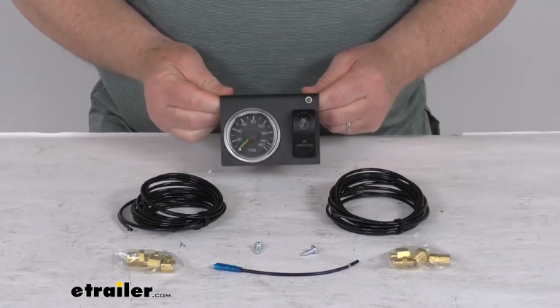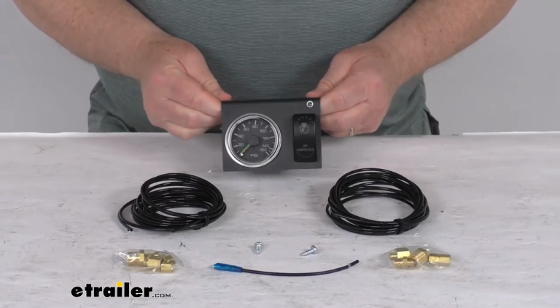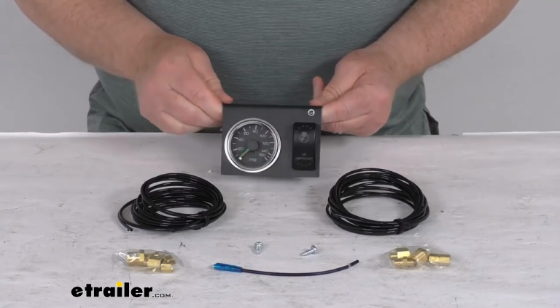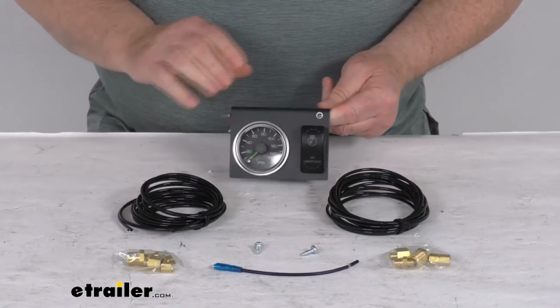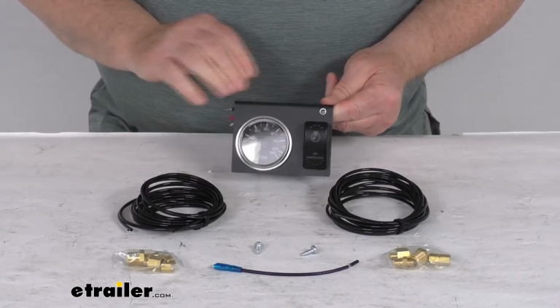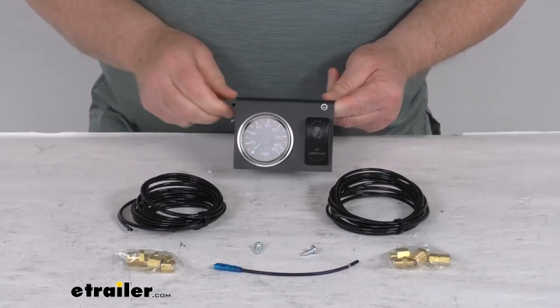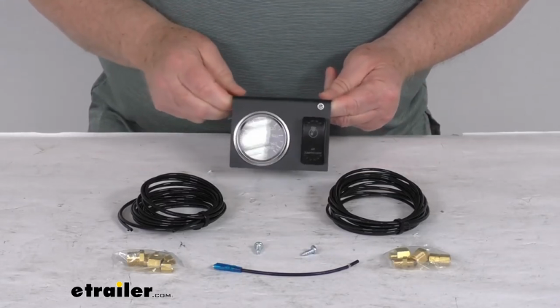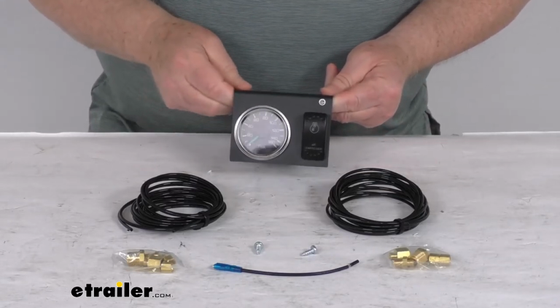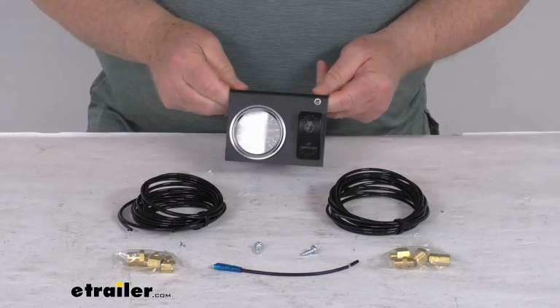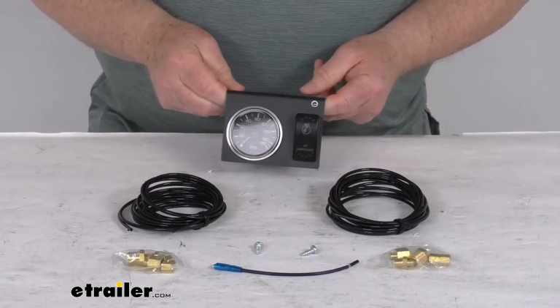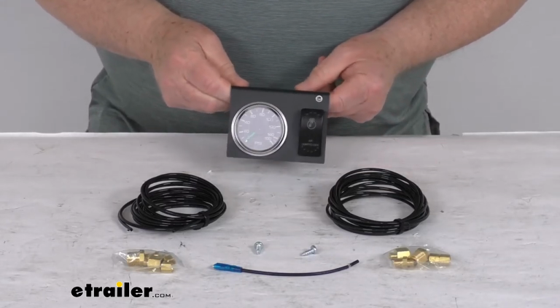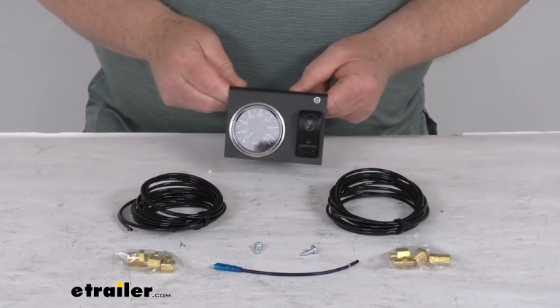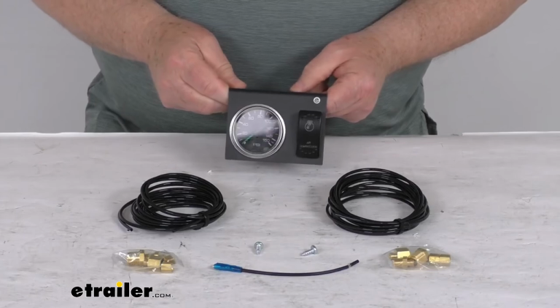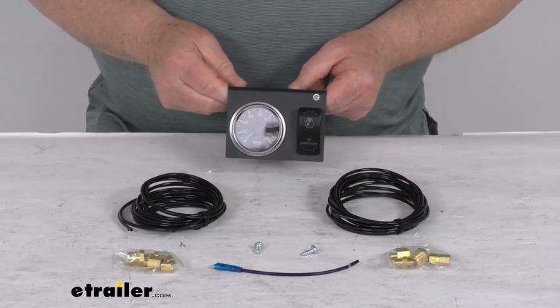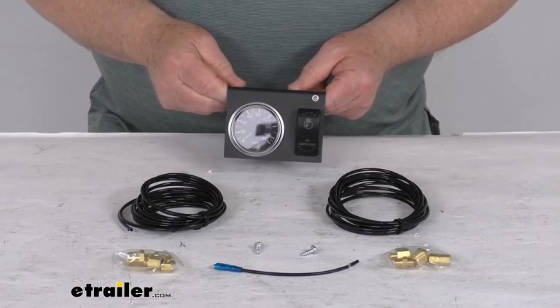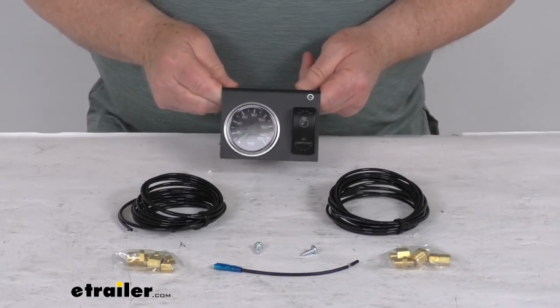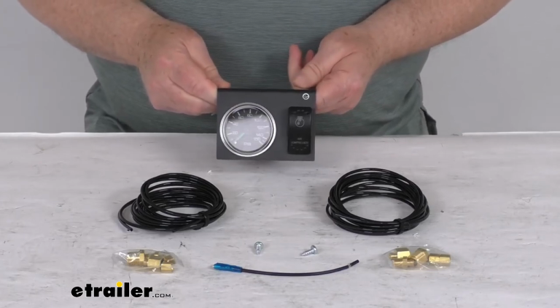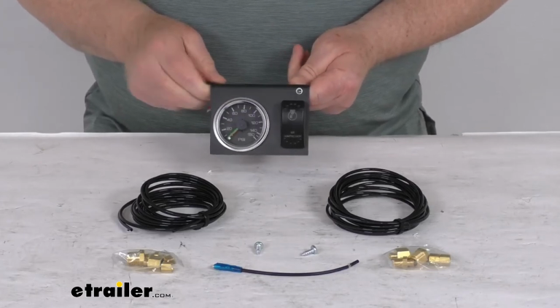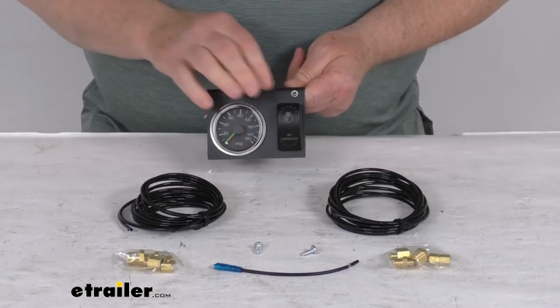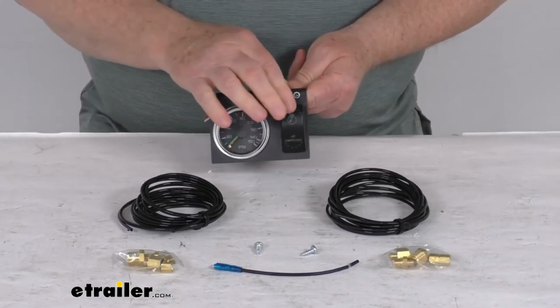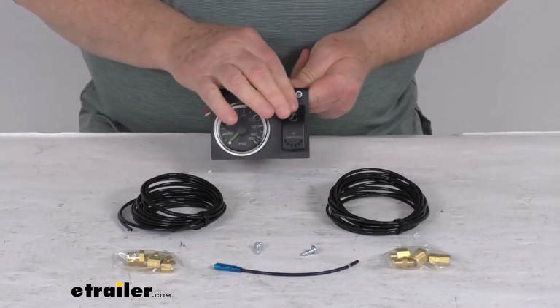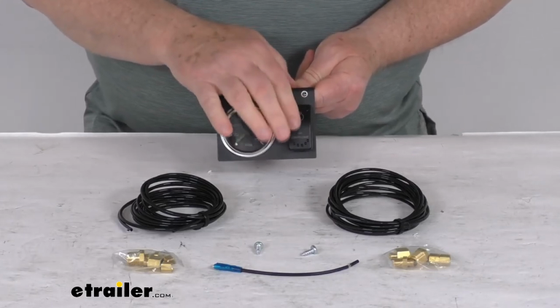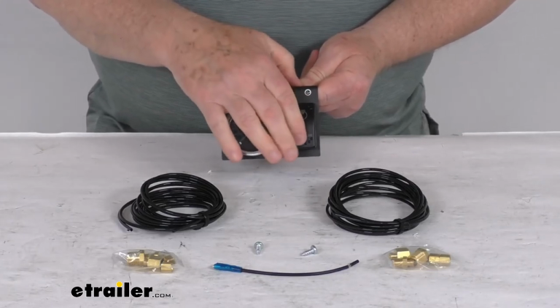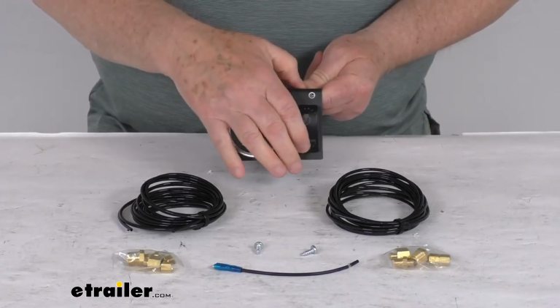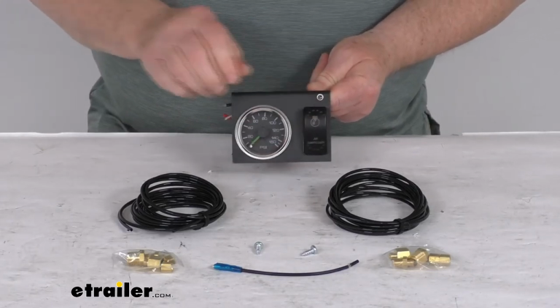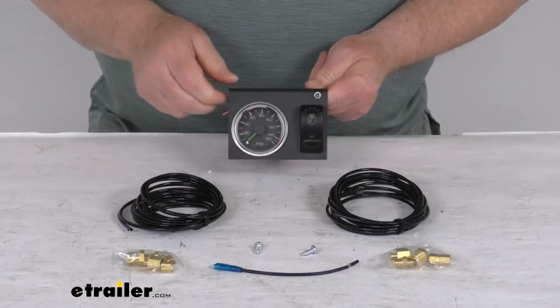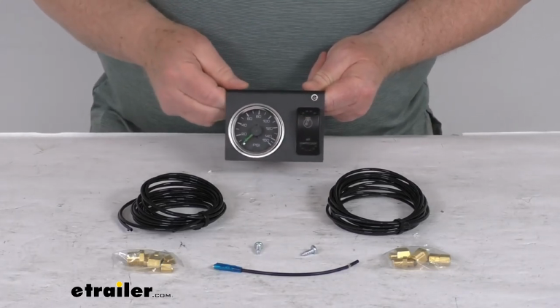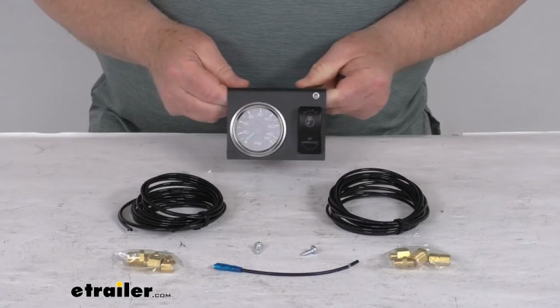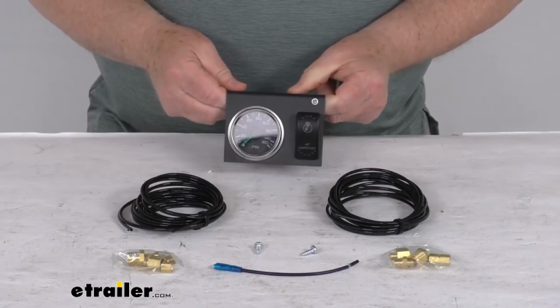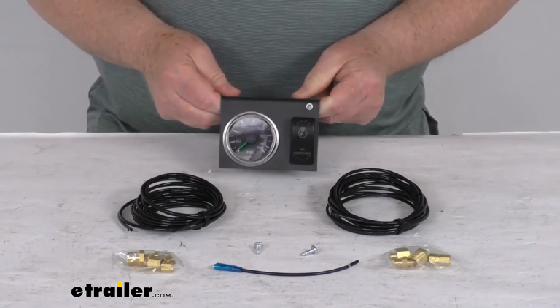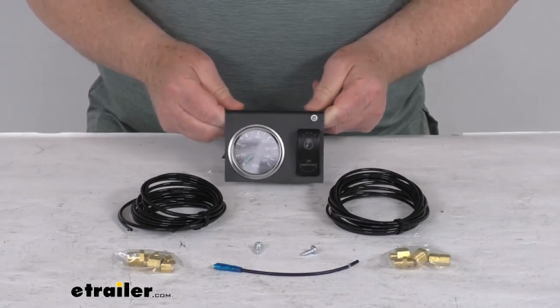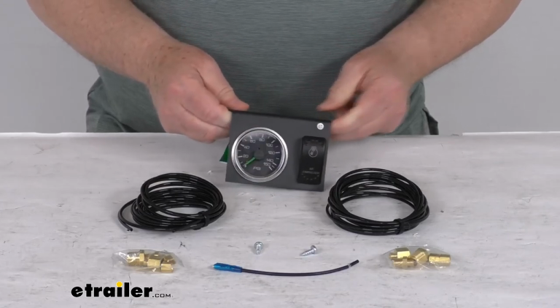But that should do it for the review on this dual needle zero to 150 PSI air pressure gauge with the compressor switch for your Bulldog Winch onboard air tanks.